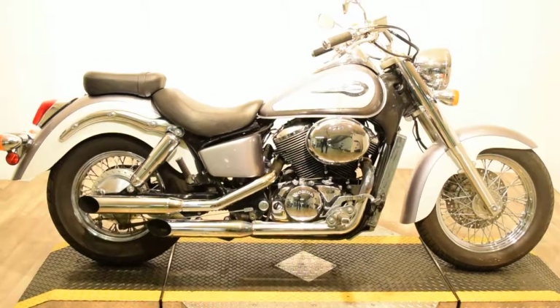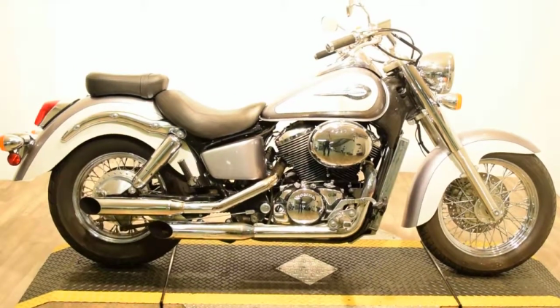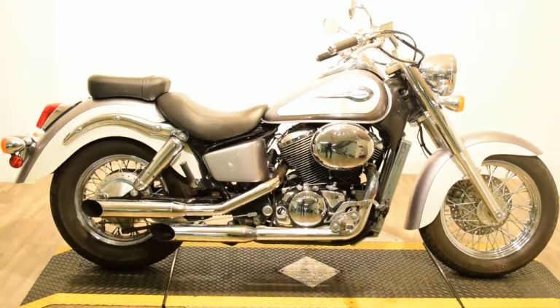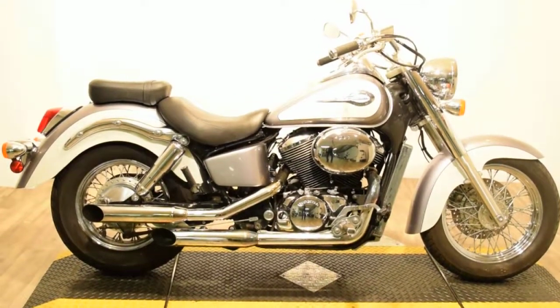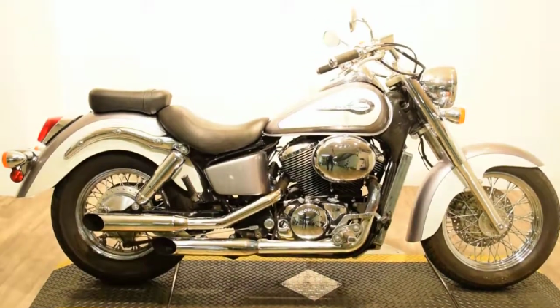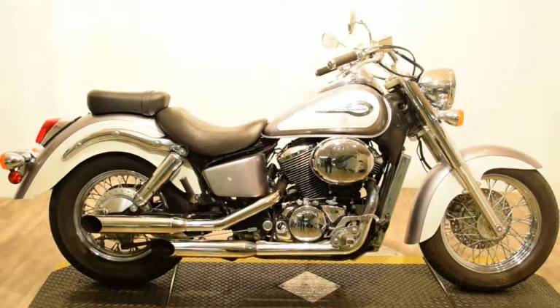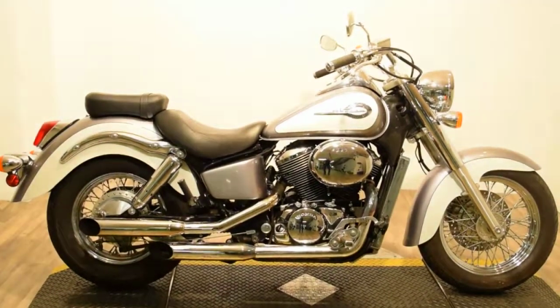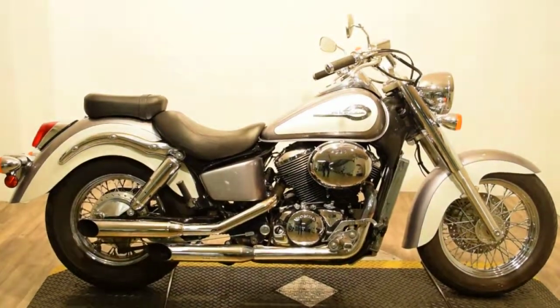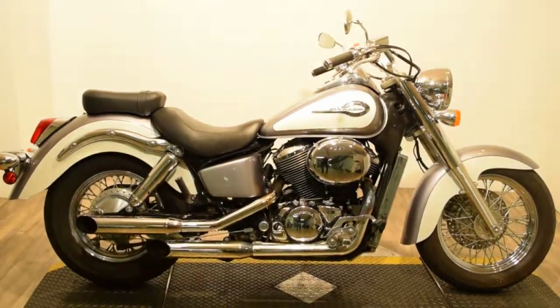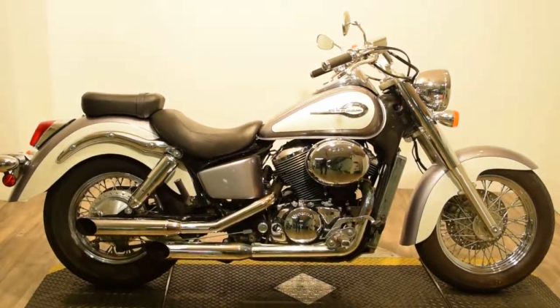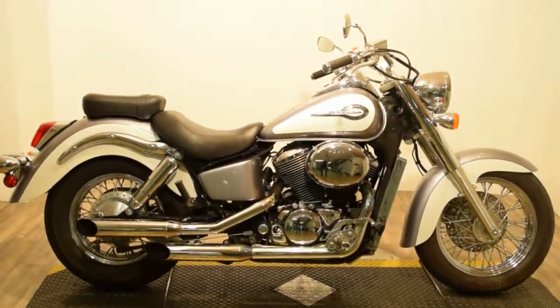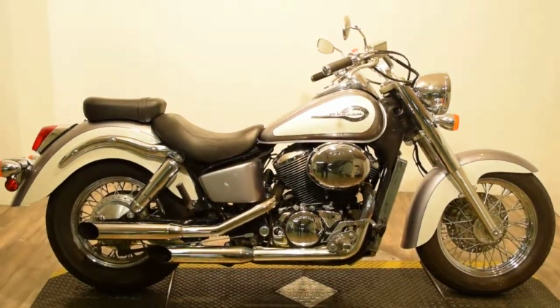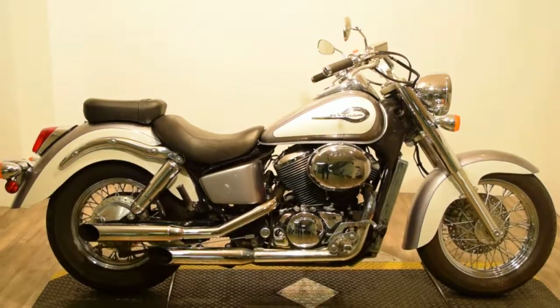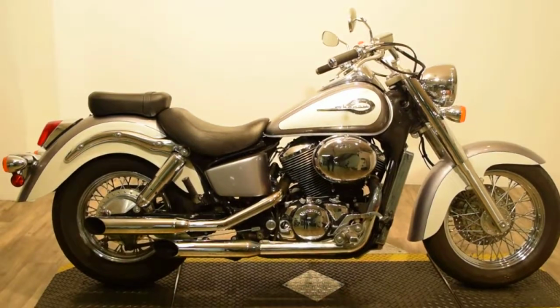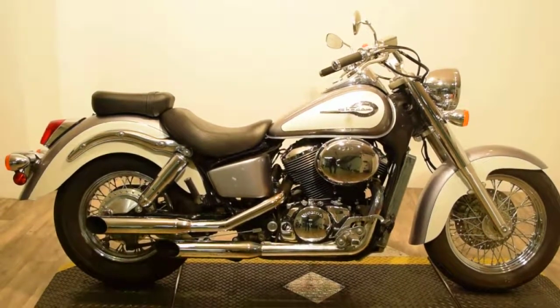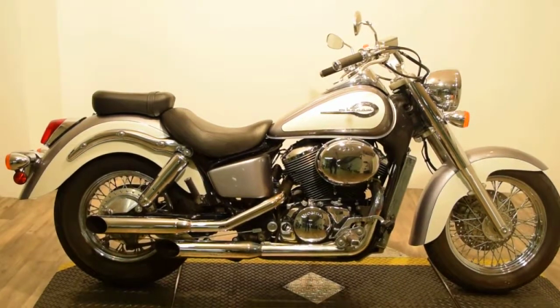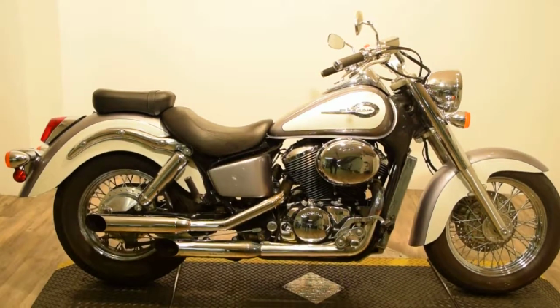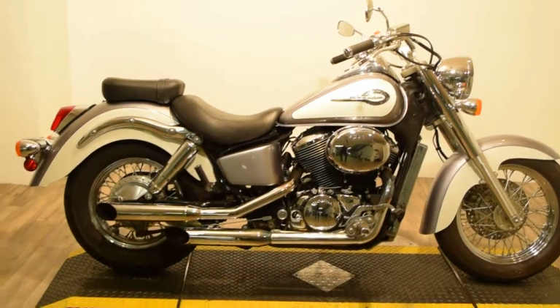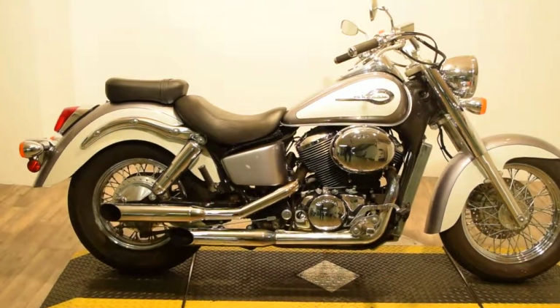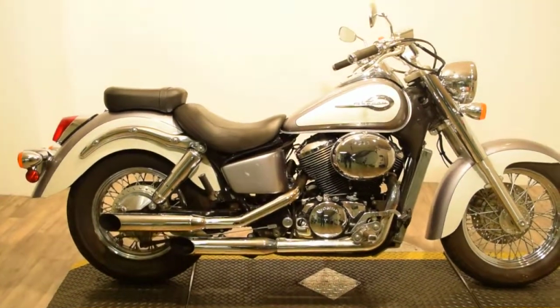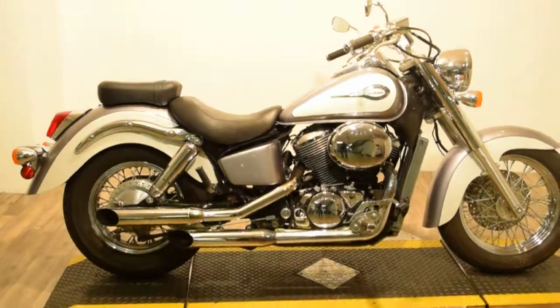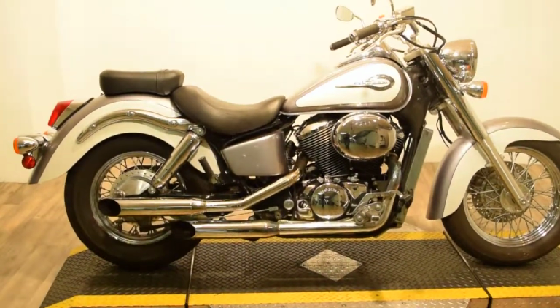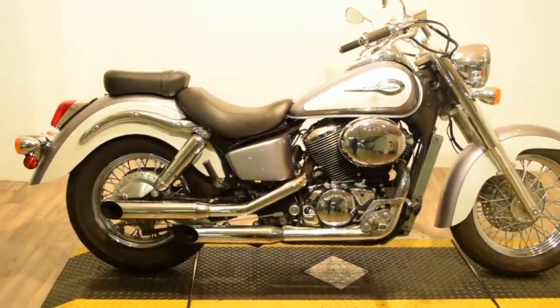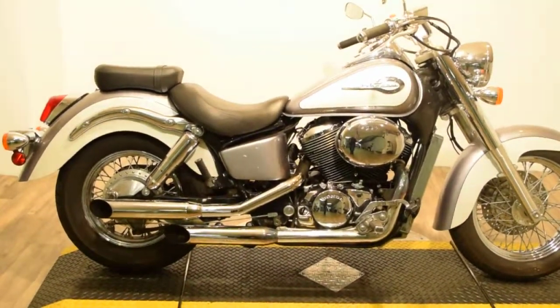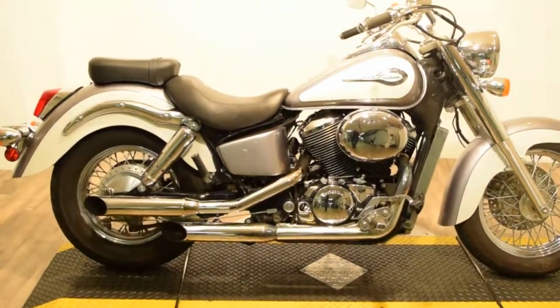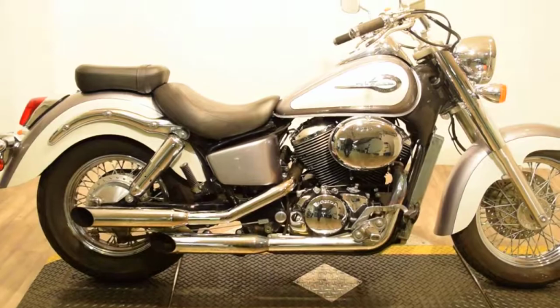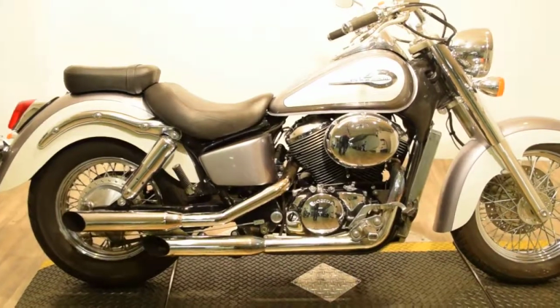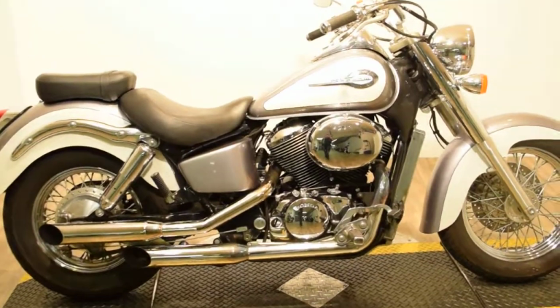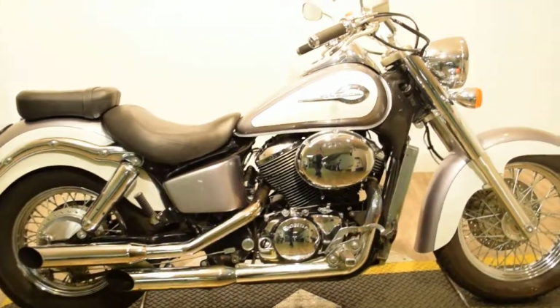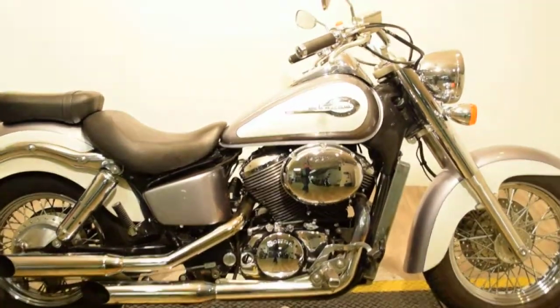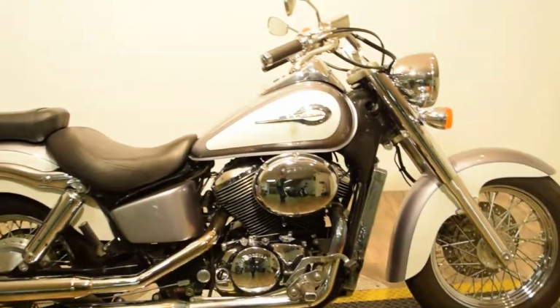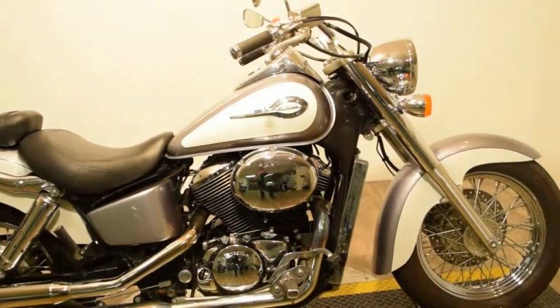Monster Power Sports is offering this 2001 Honda Shadow VT750 Ace. This bike has Cobra exhaust on it and a little chrome radiator cover.